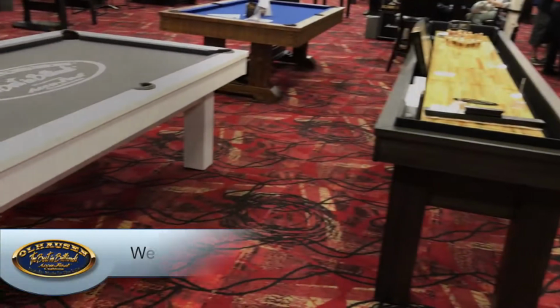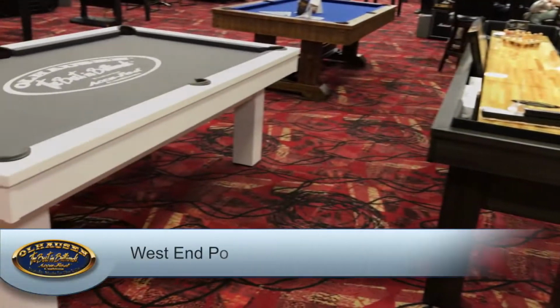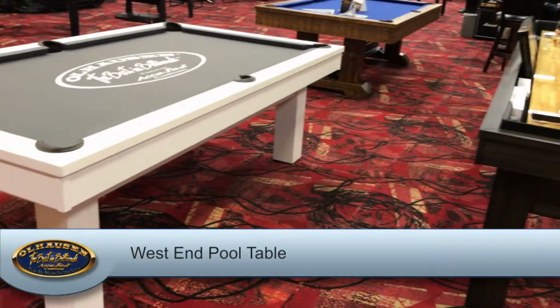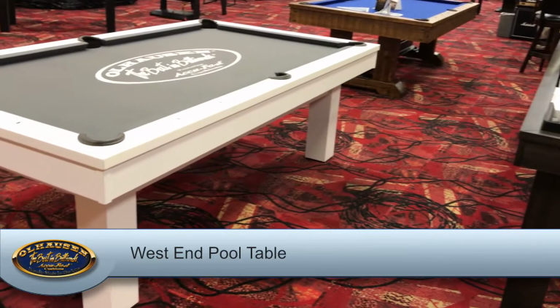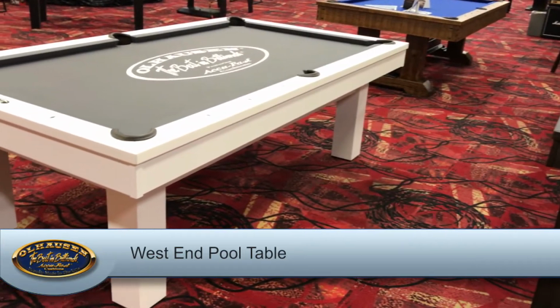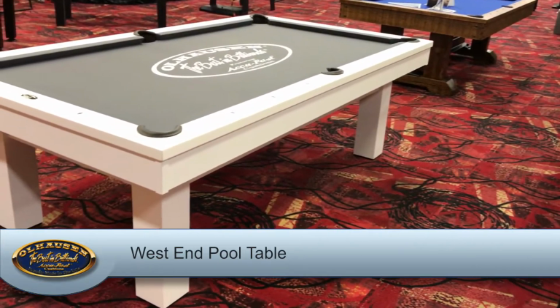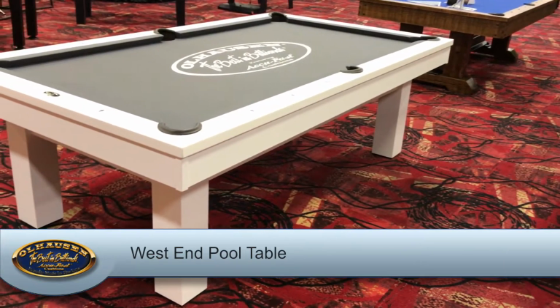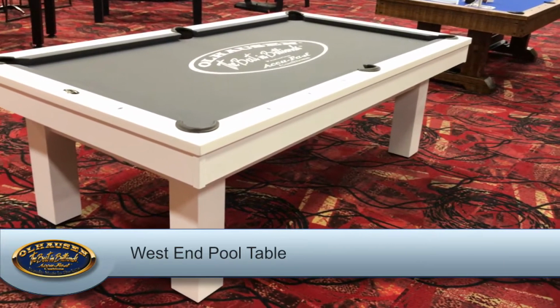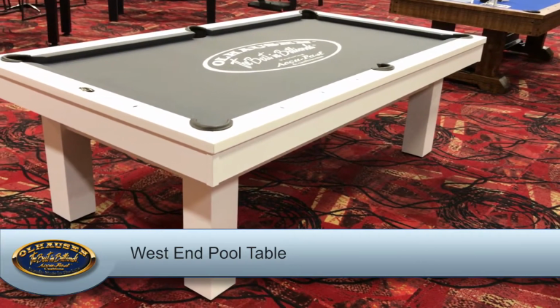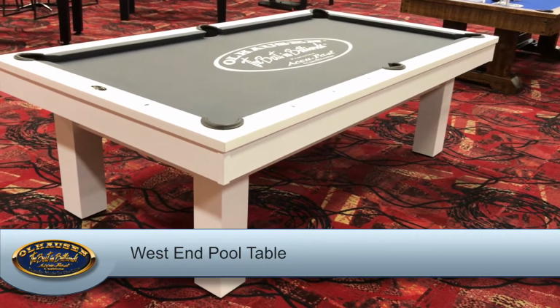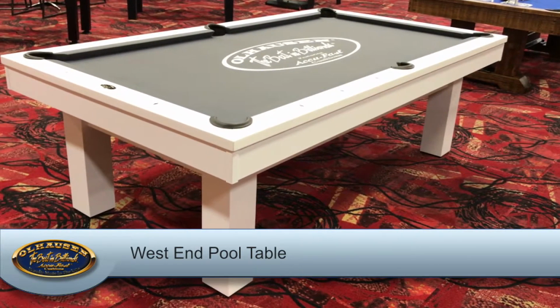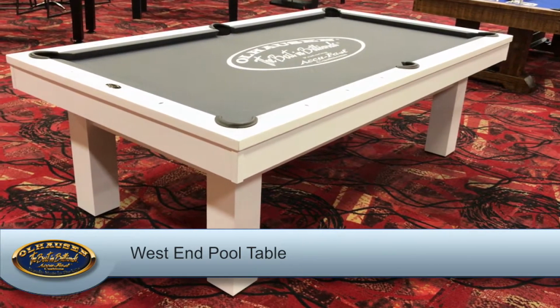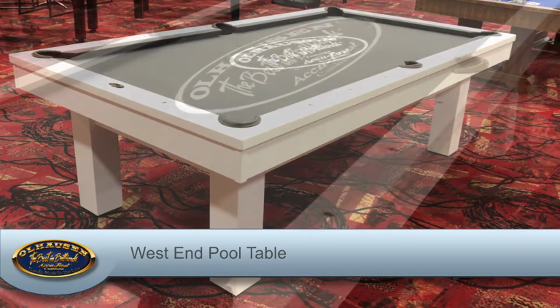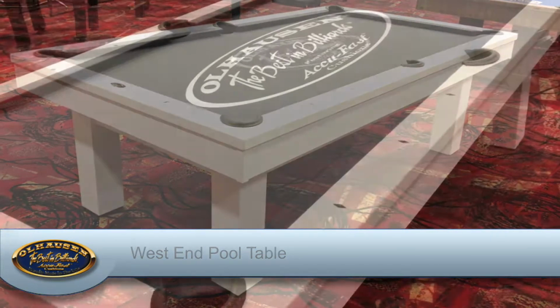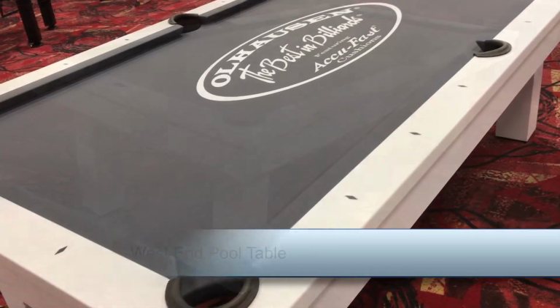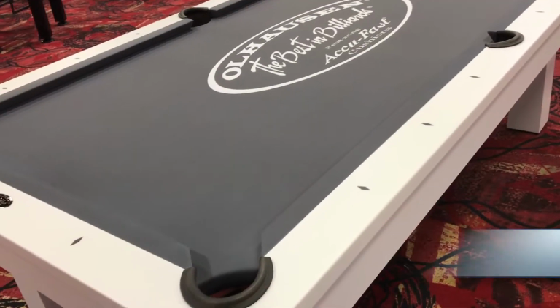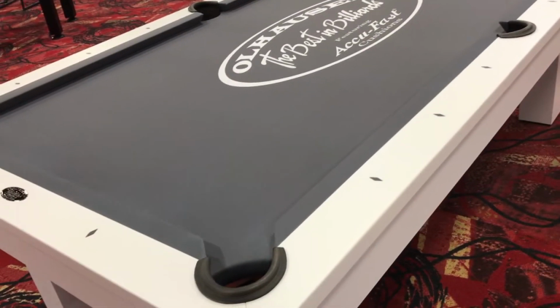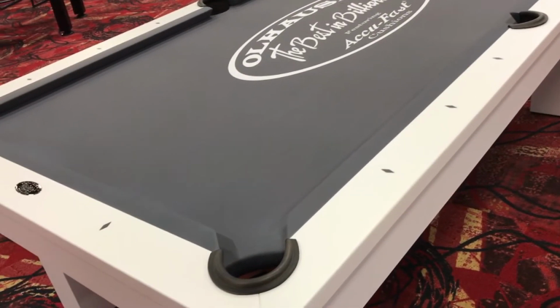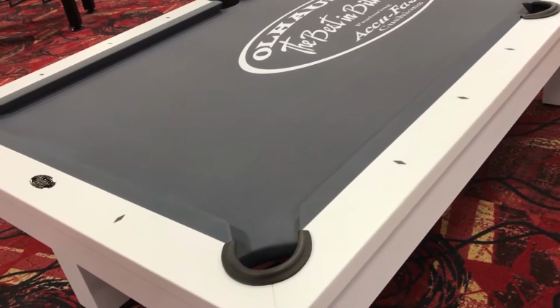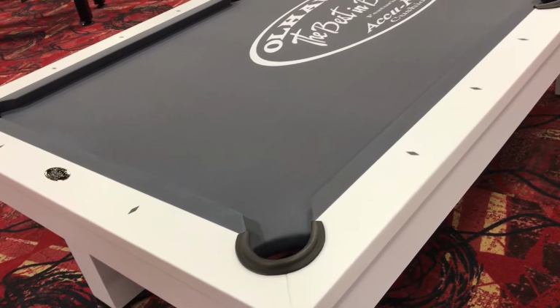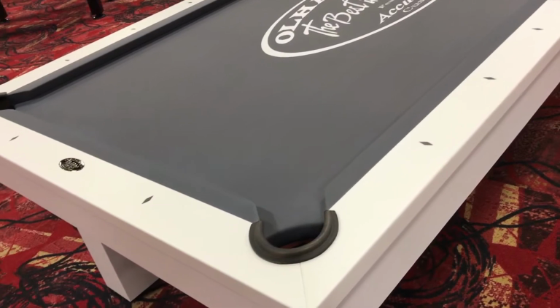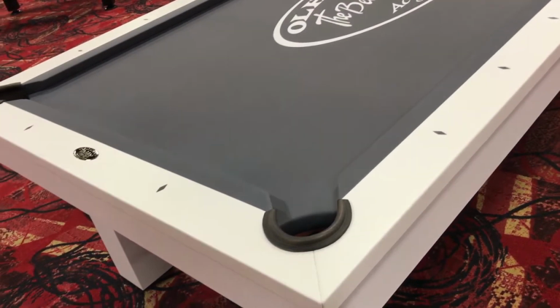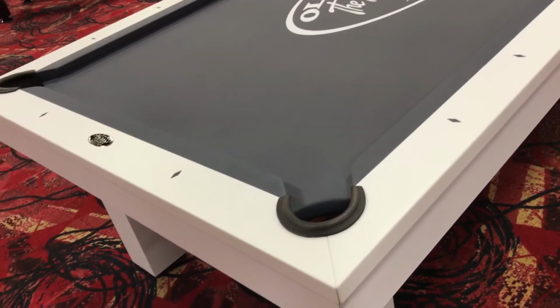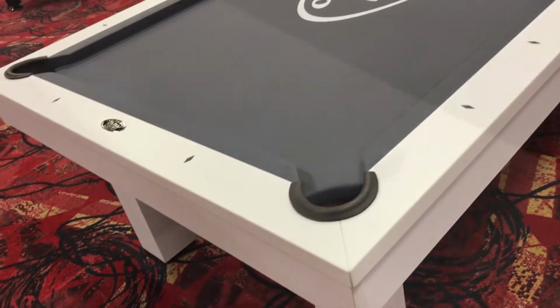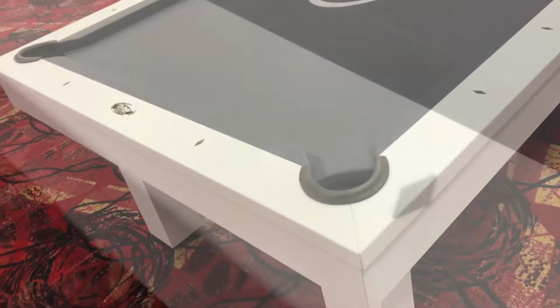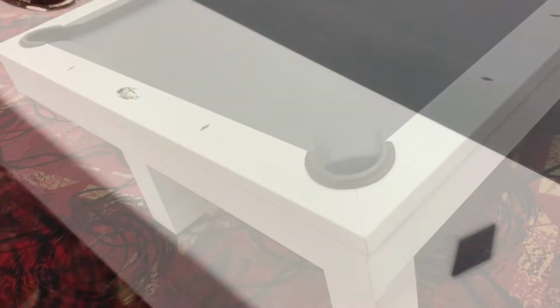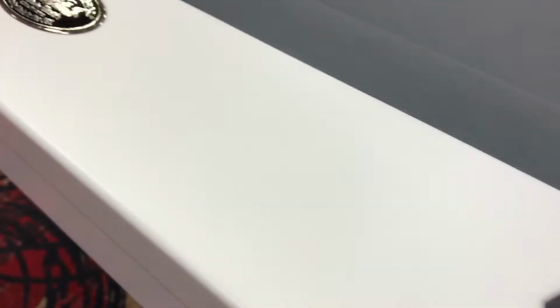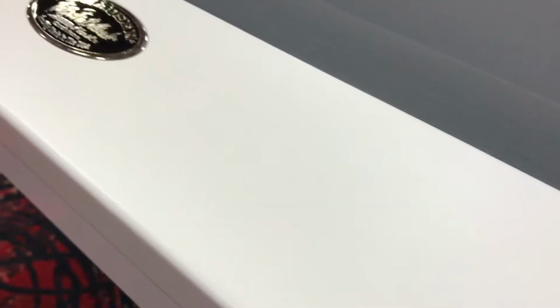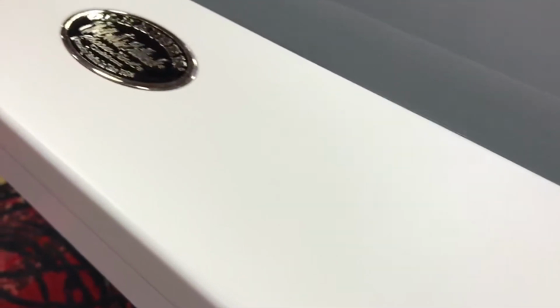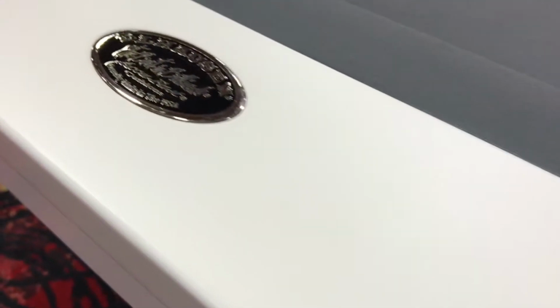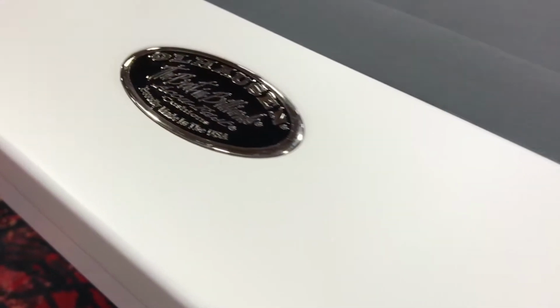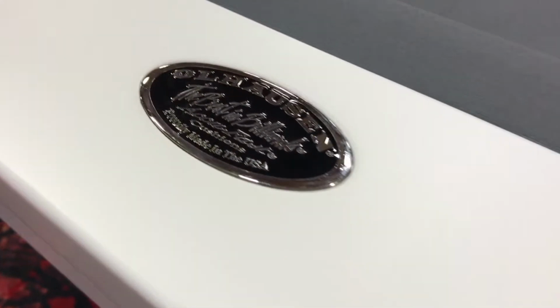And finally, our West End pool table is shown in a new finish, matte white lacquer. It features inlaid ebony diamond sights and a polished silver with enamel oval nameplate.